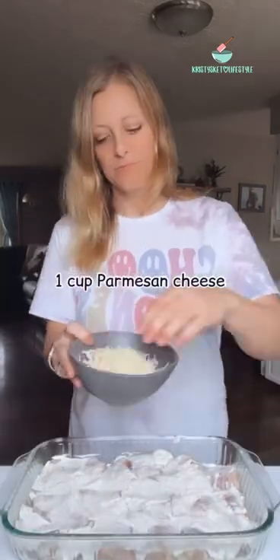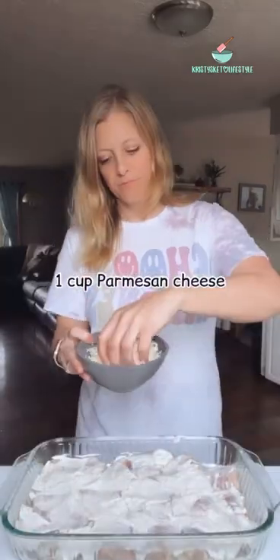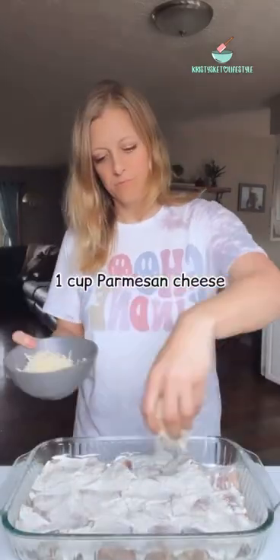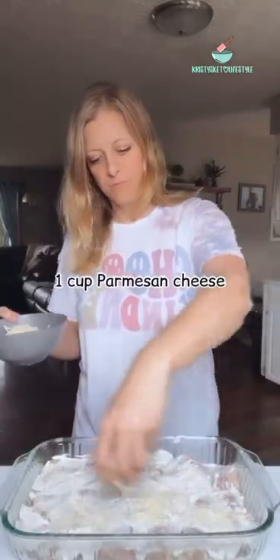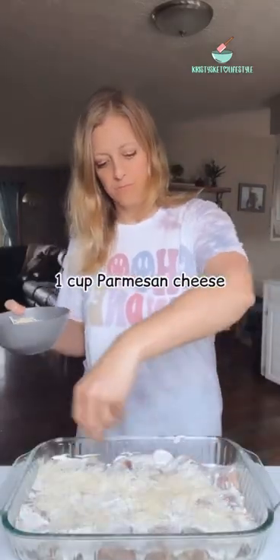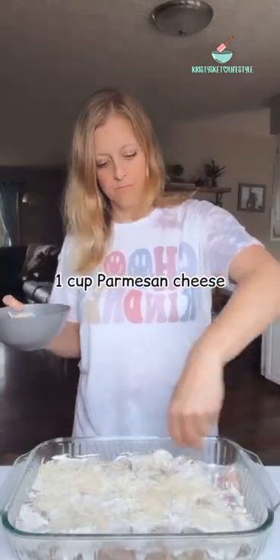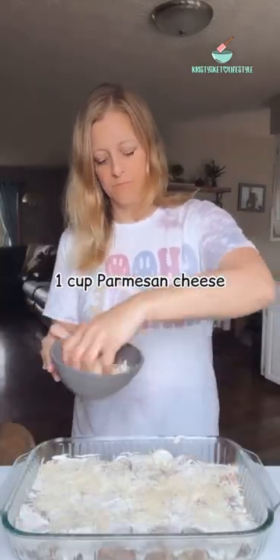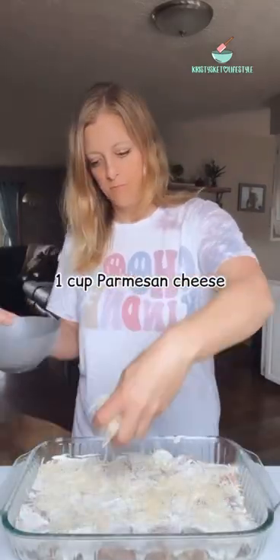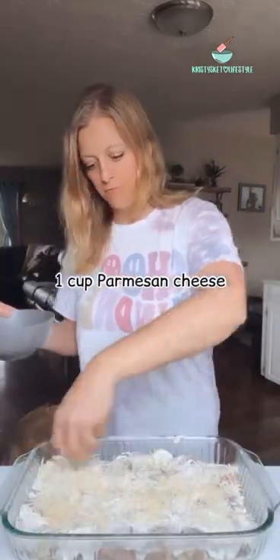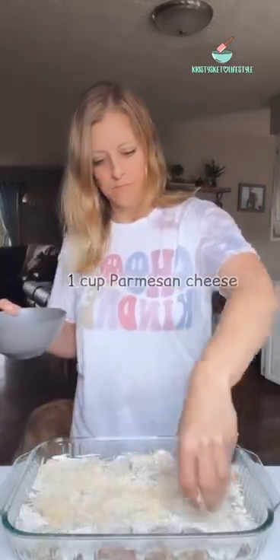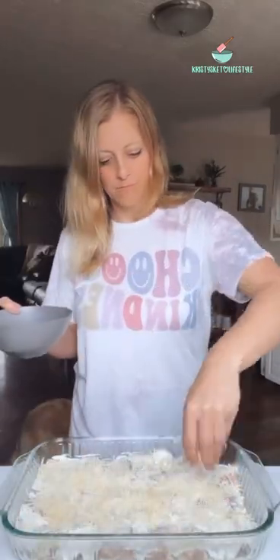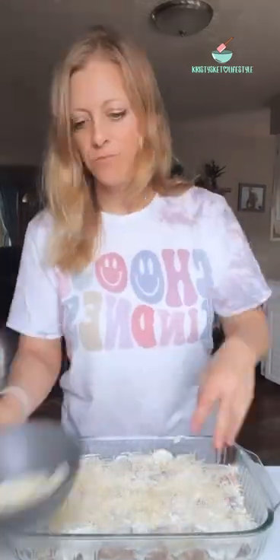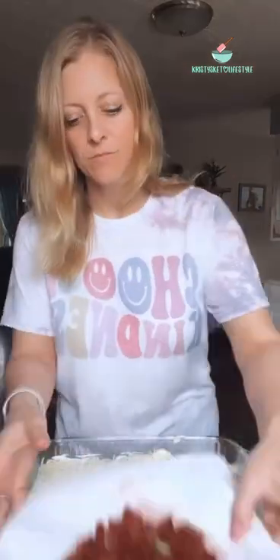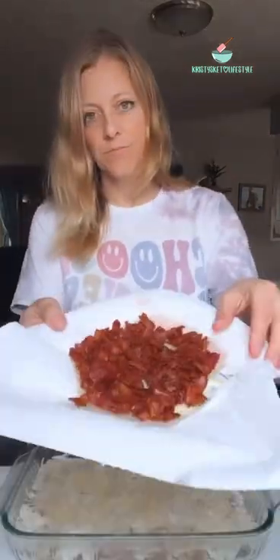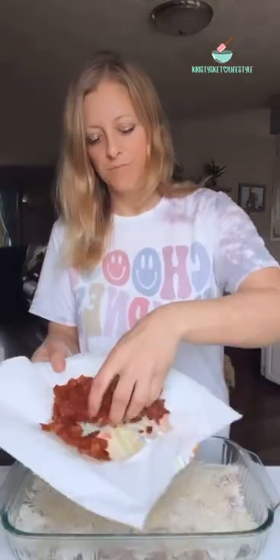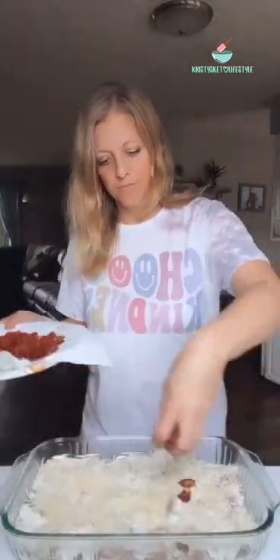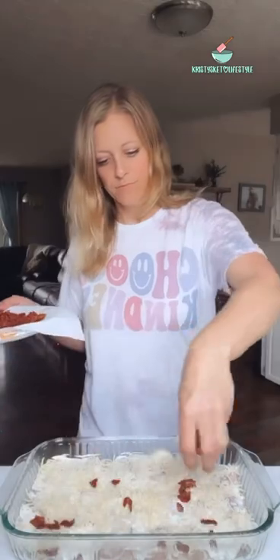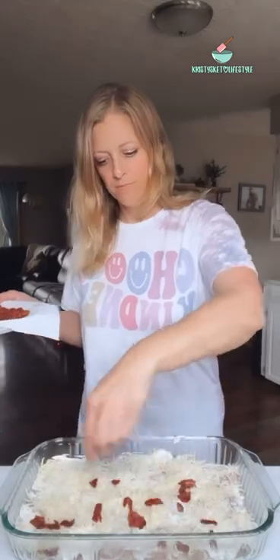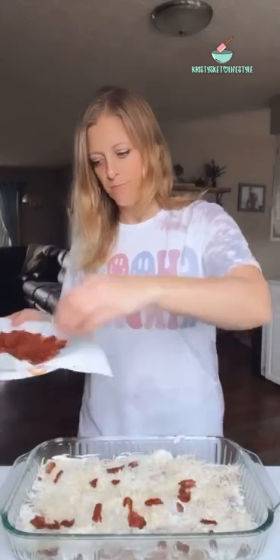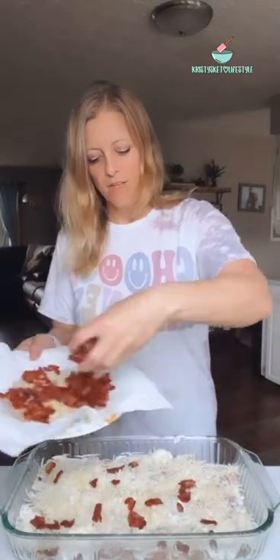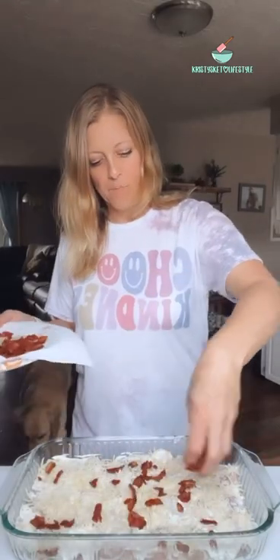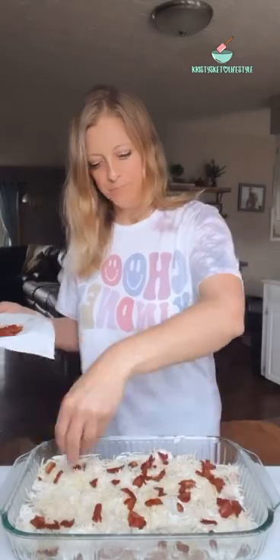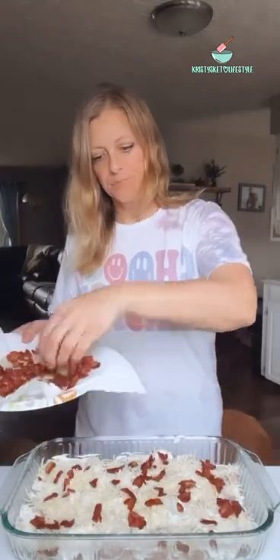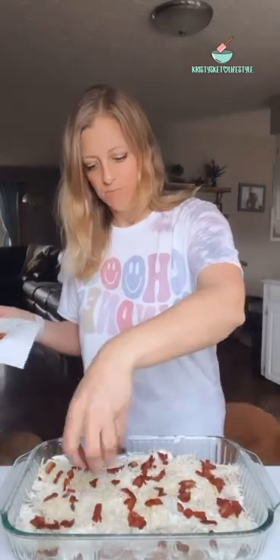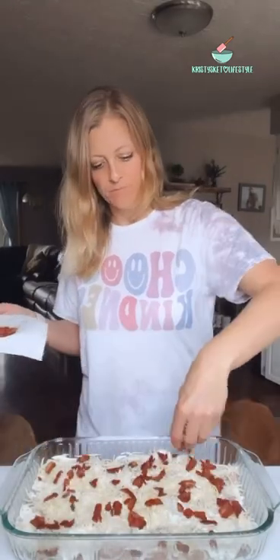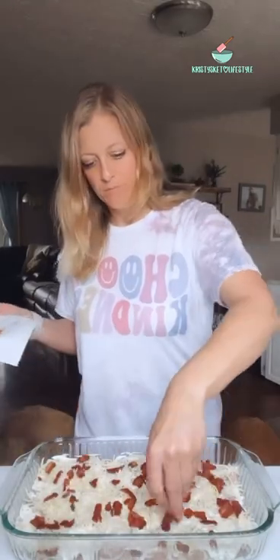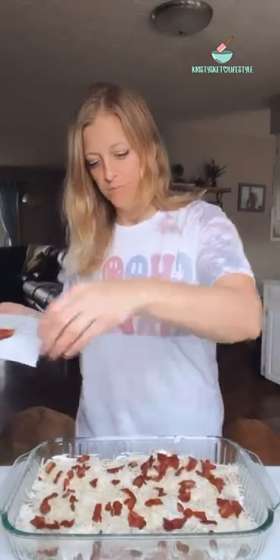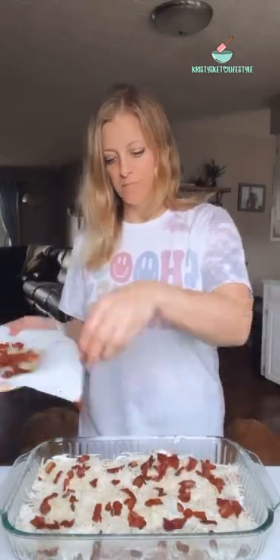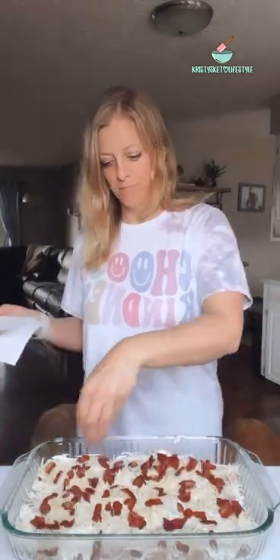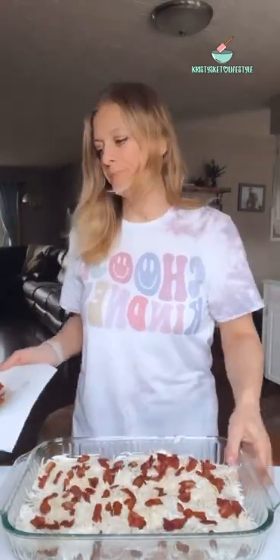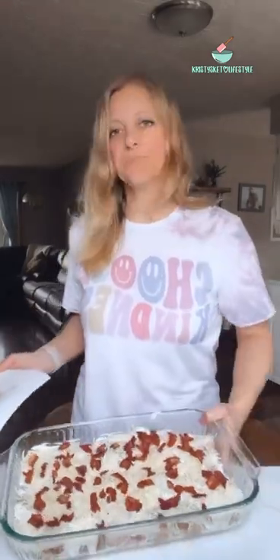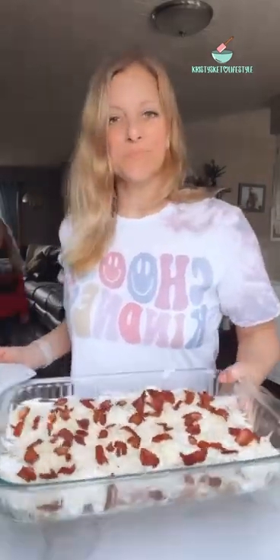I sprinkled on one cup of that parmesan cheese and then I added all of my crumbled bacon. I baked it at 350 degrees for 35 minutes.